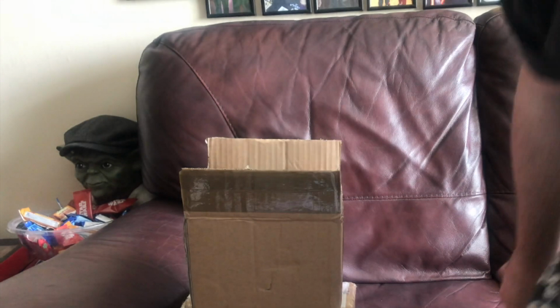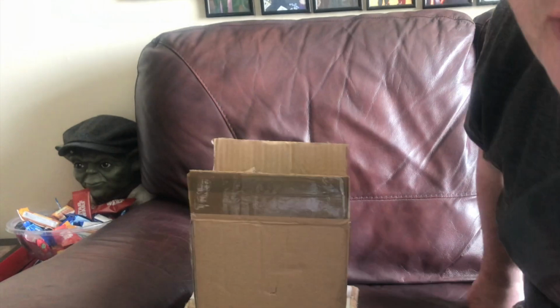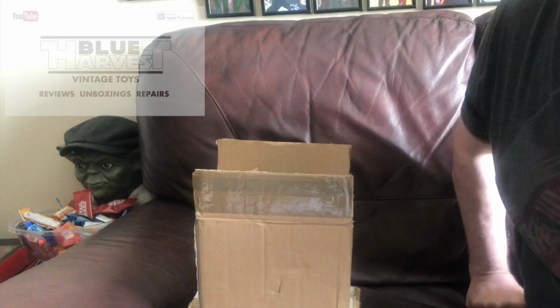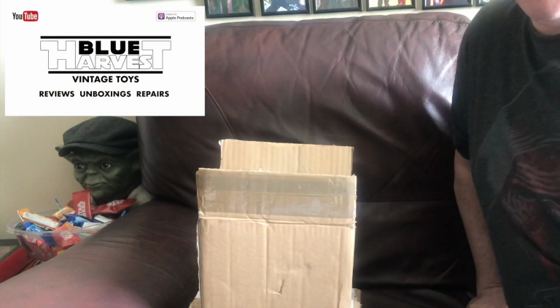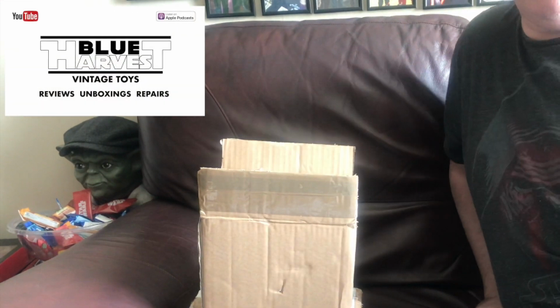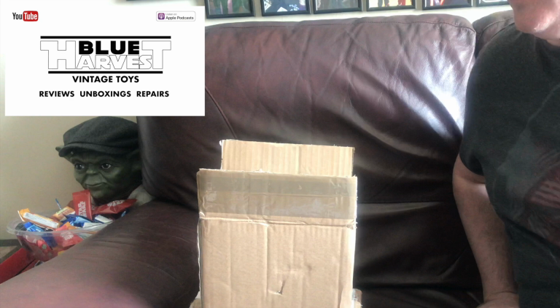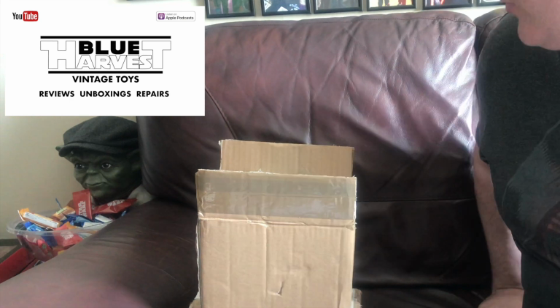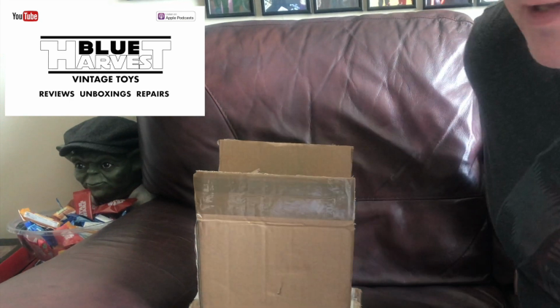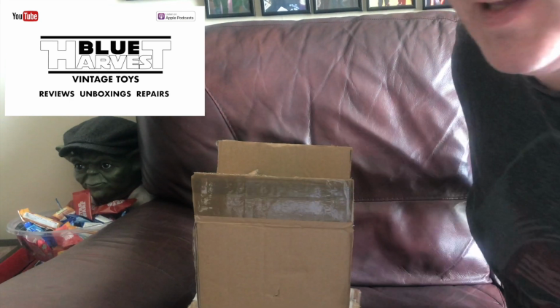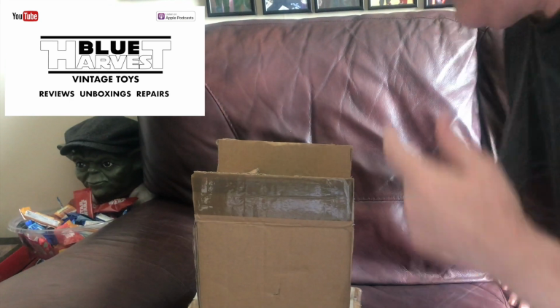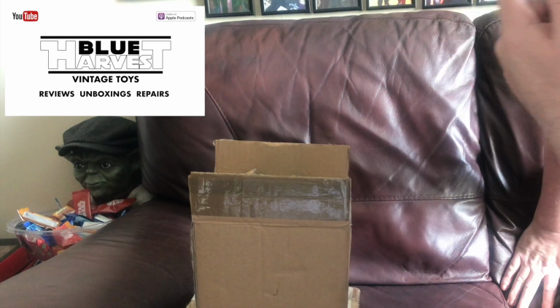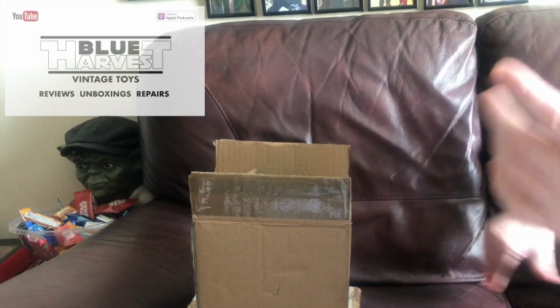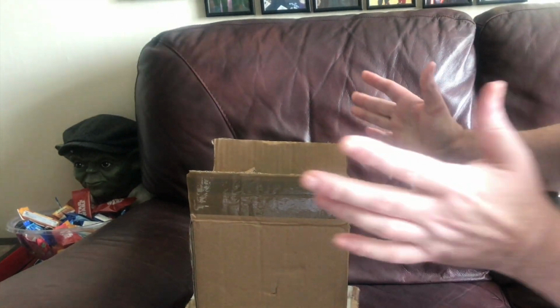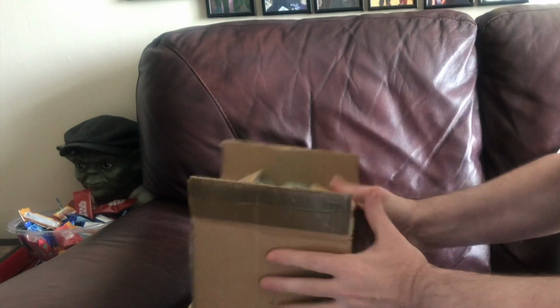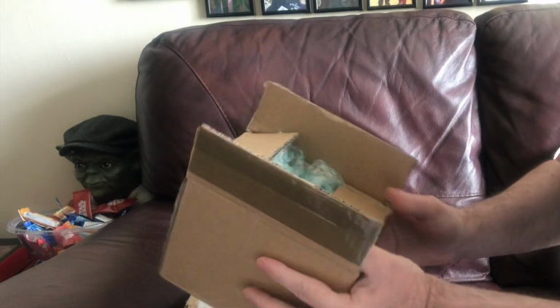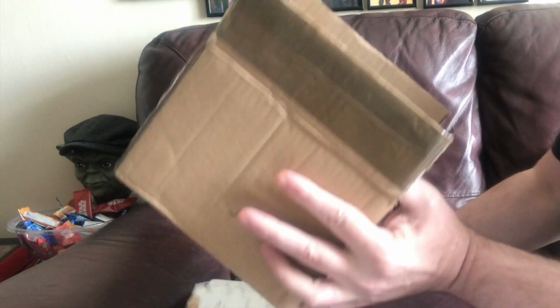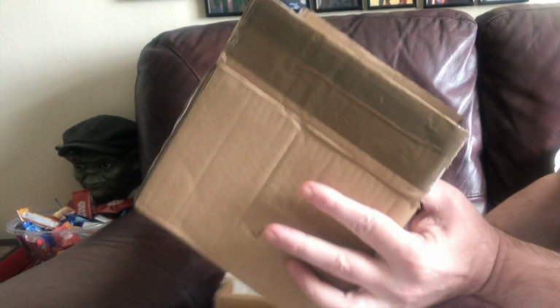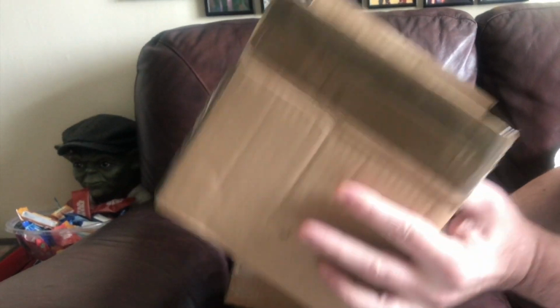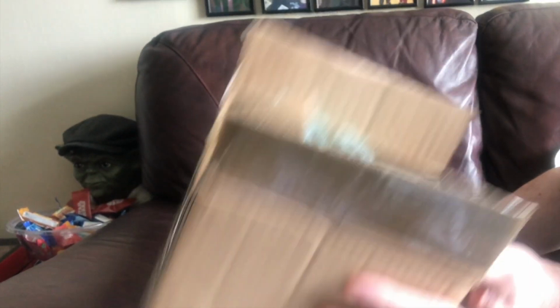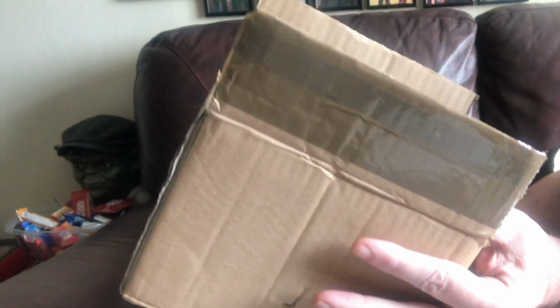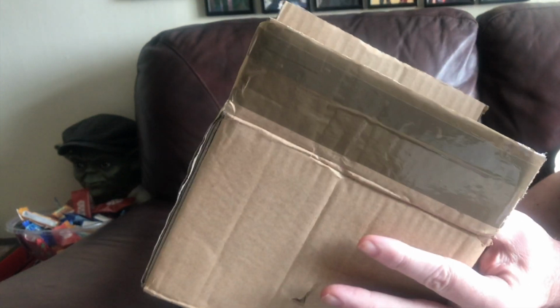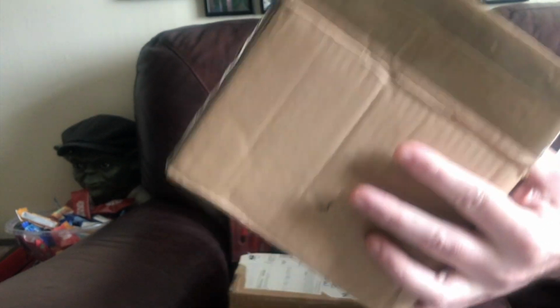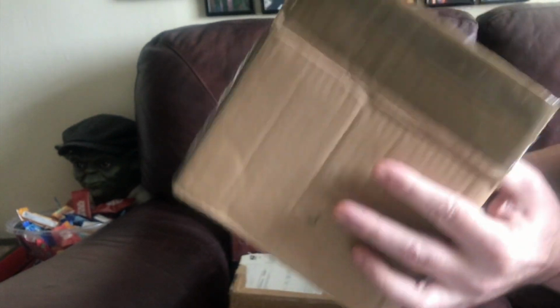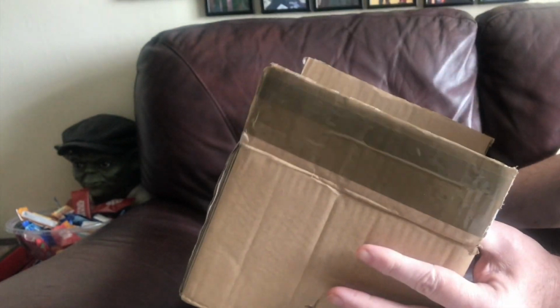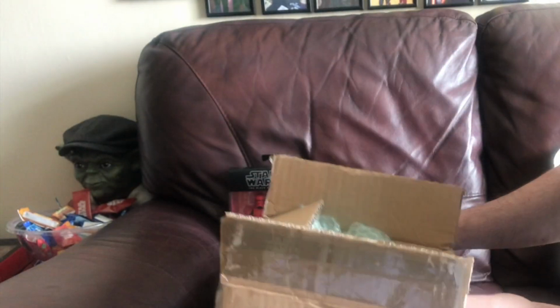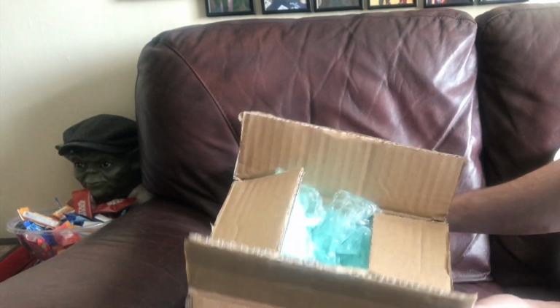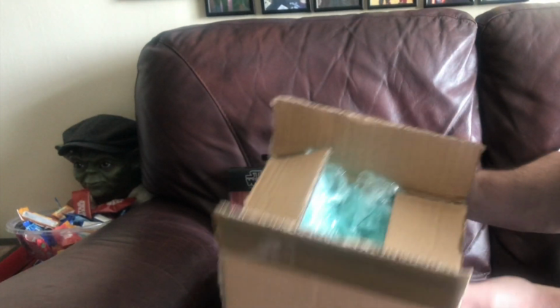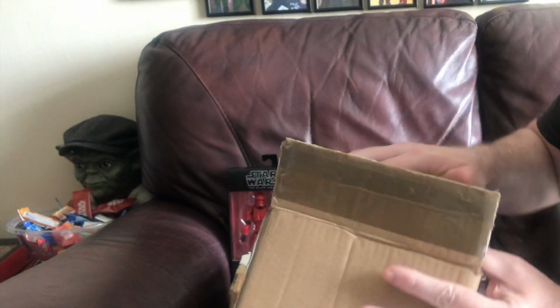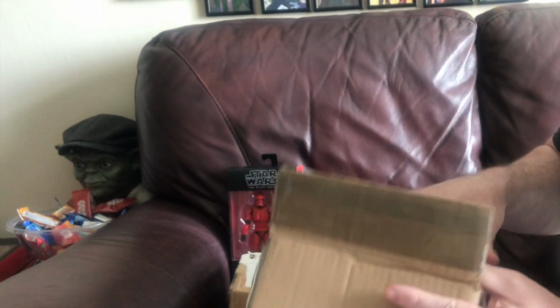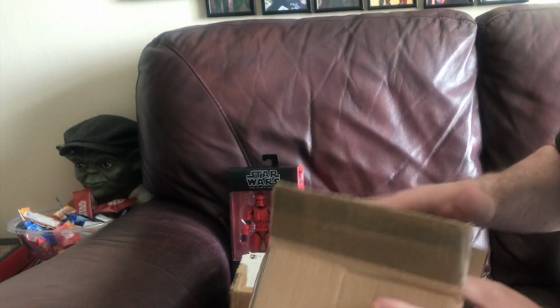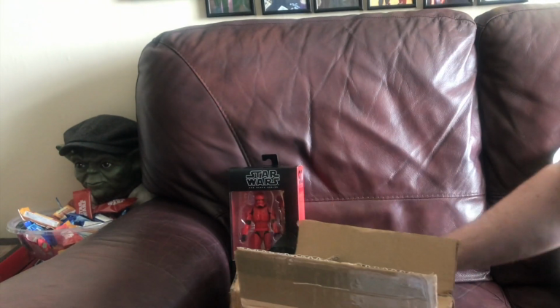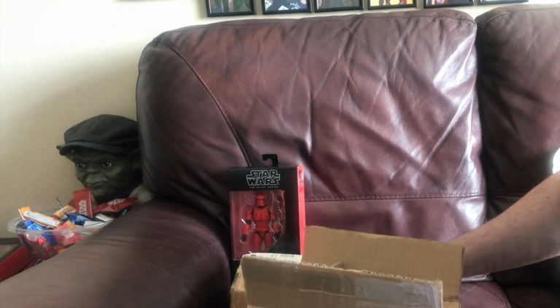Hello, welcome back to Blooris Vintage Toys yet again. We've got a couple of packages today. I've opened them but I don't know what's inside them — I think I know what's inside this one to be honest with you.